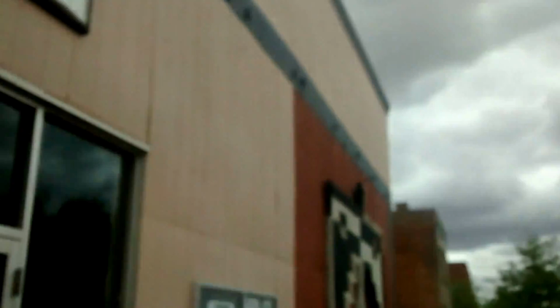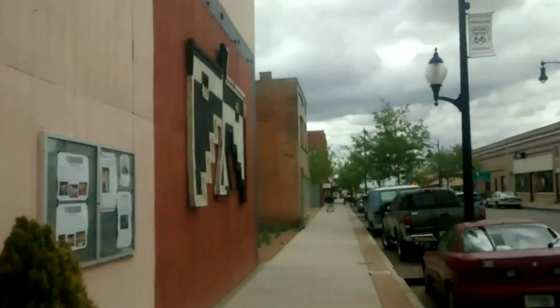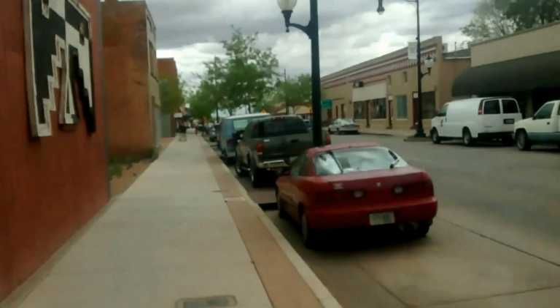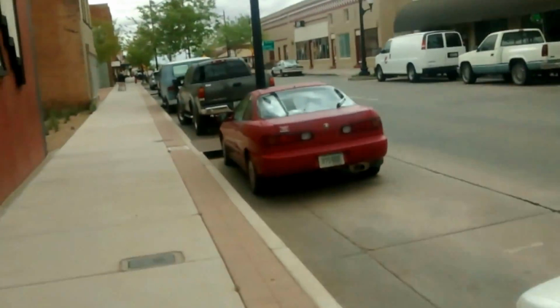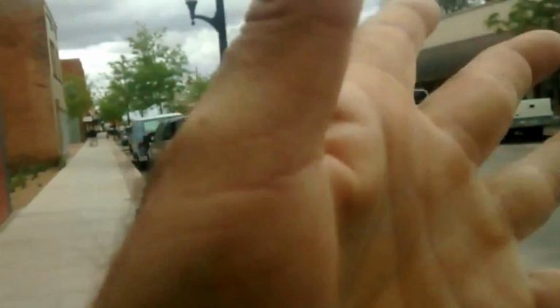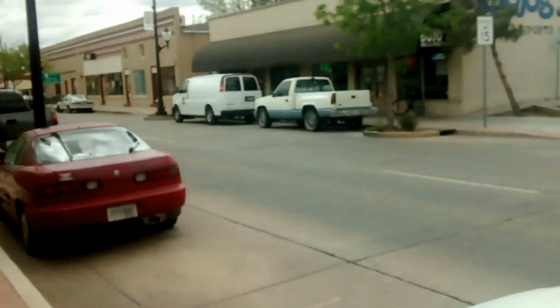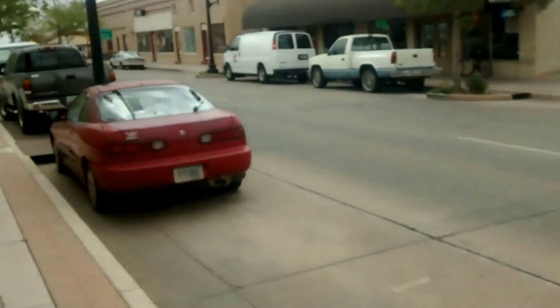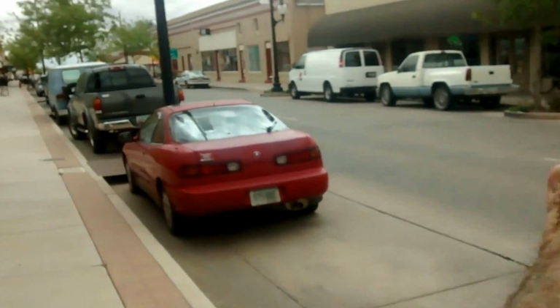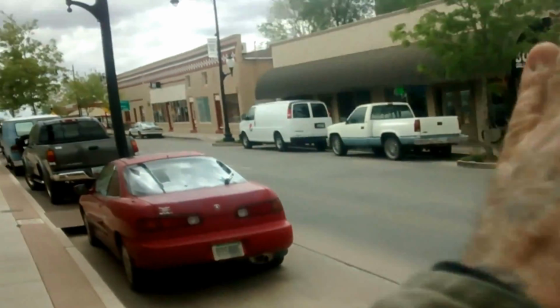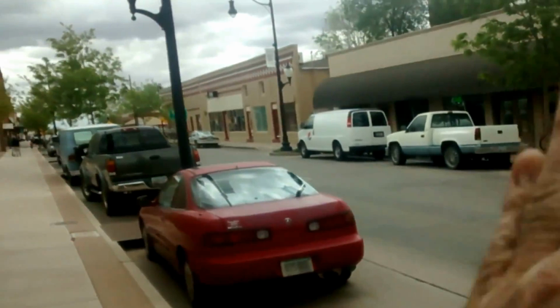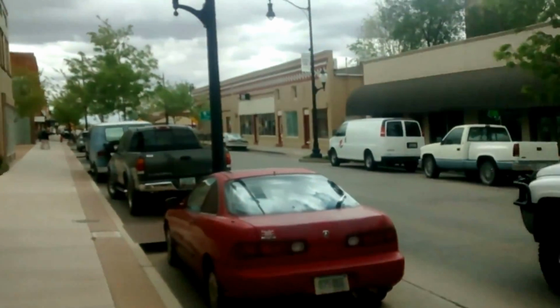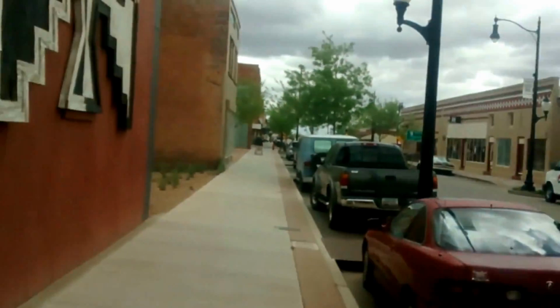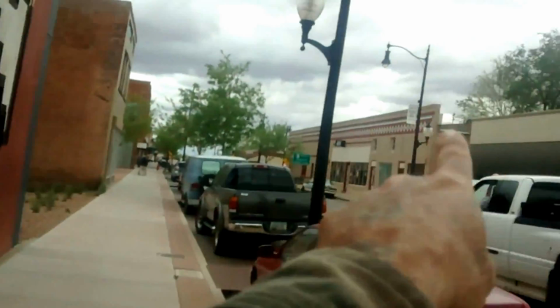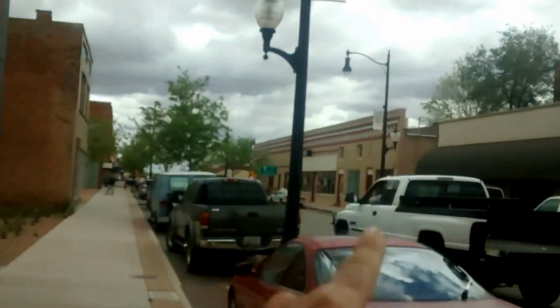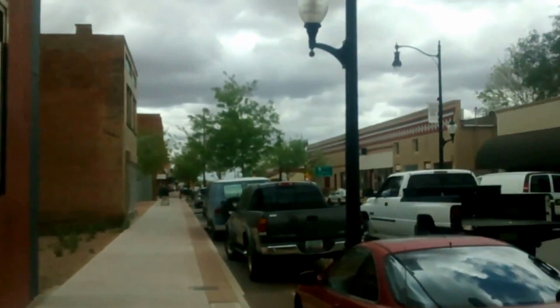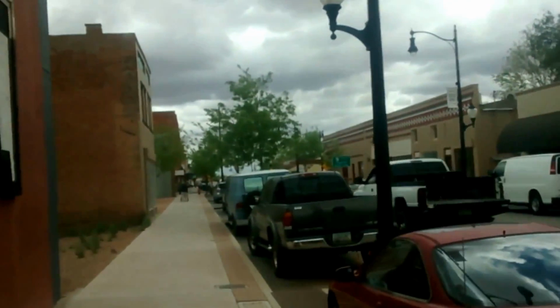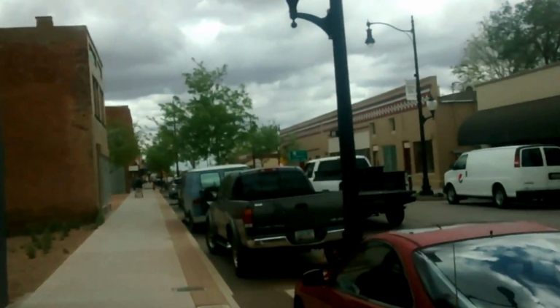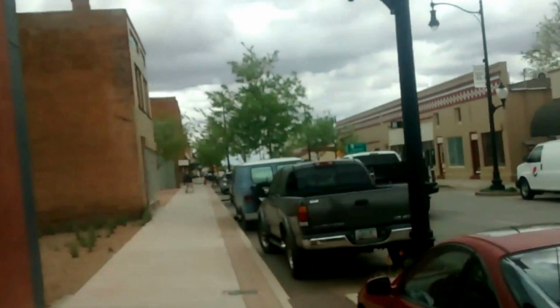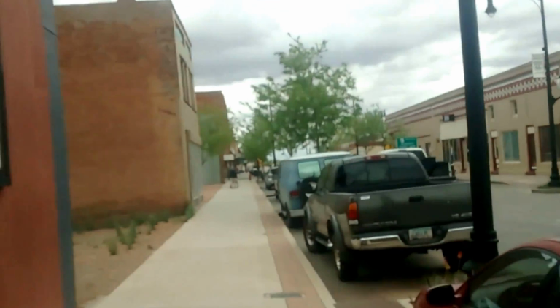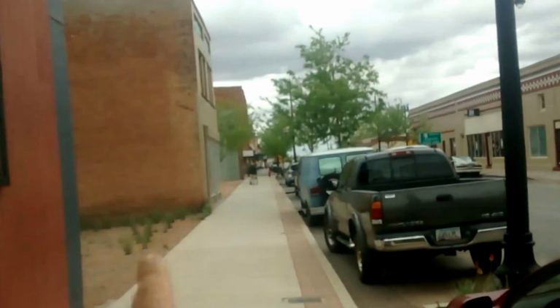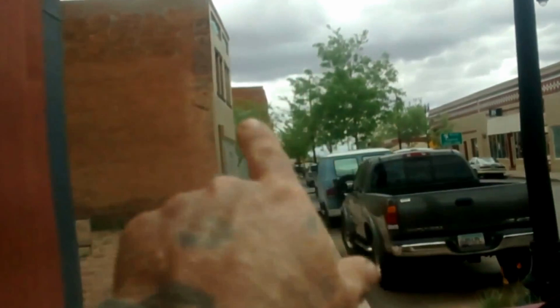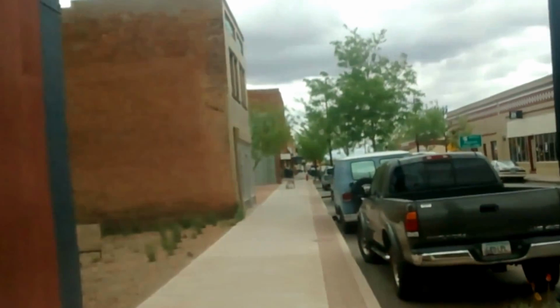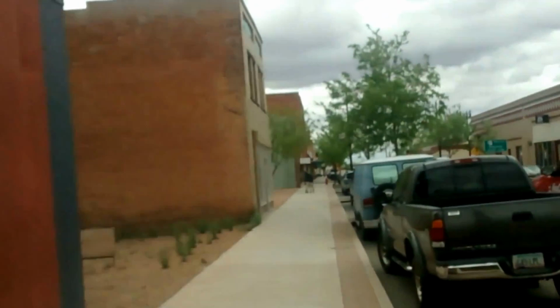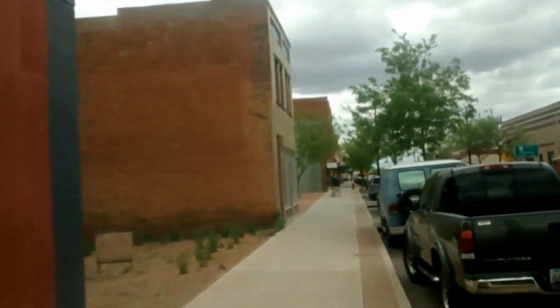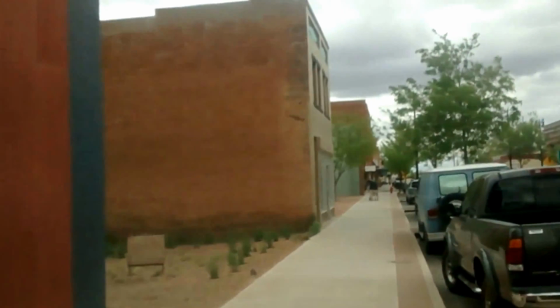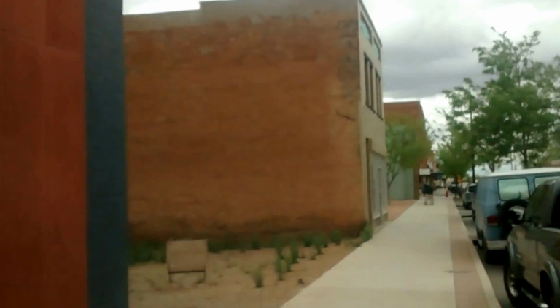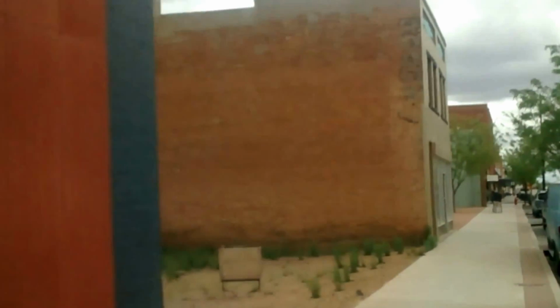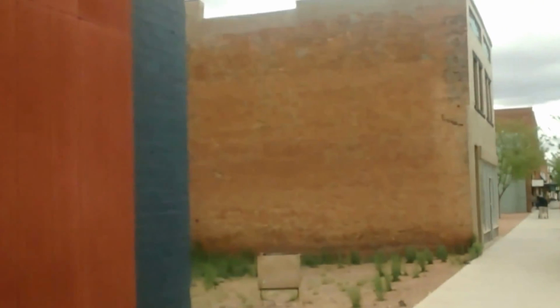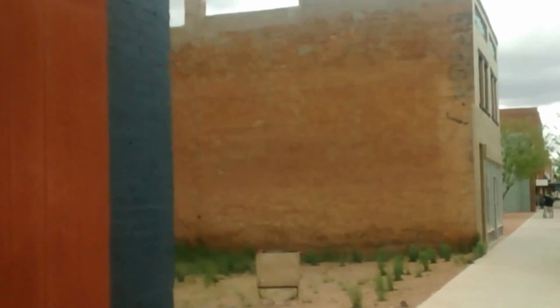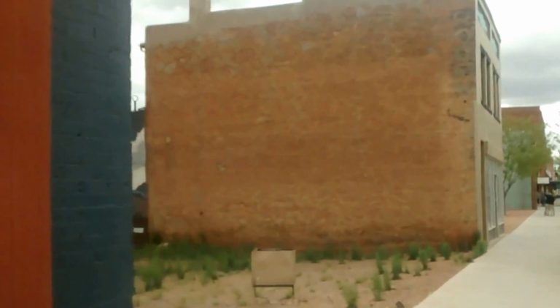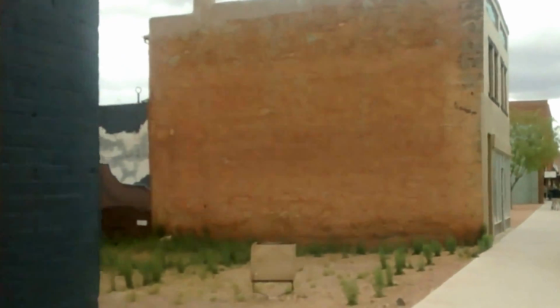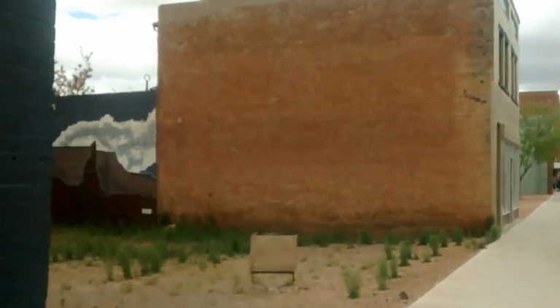As you can see, we're getting into the heart of downtown. These are some of the old original buildings. I've got one over there — there's another trading post. This one here, I don't remember what it was, but some of these buildings are old — like from the 1910s and 20s.